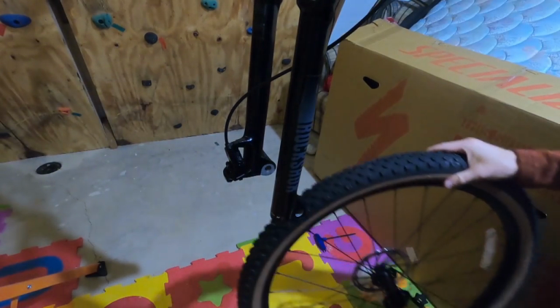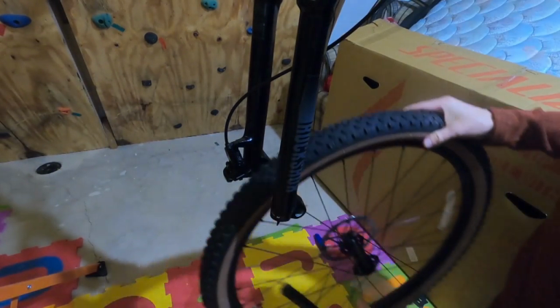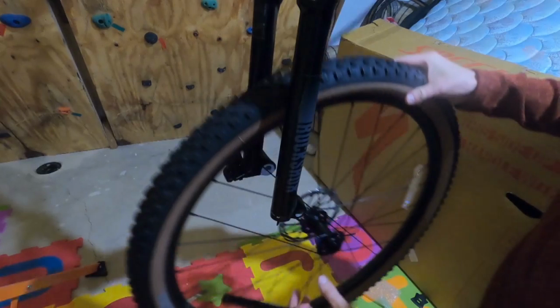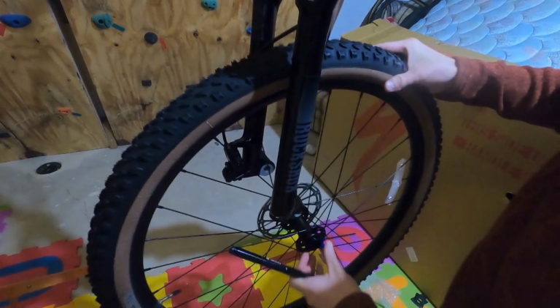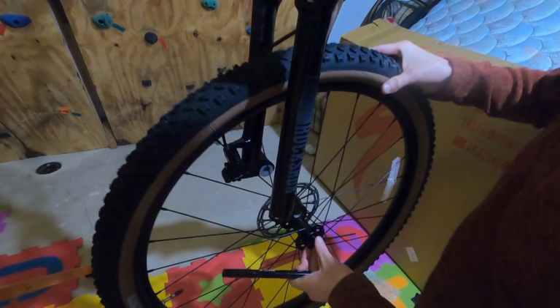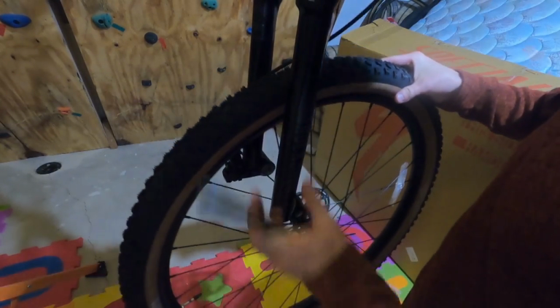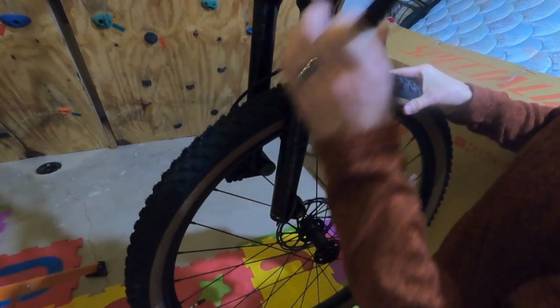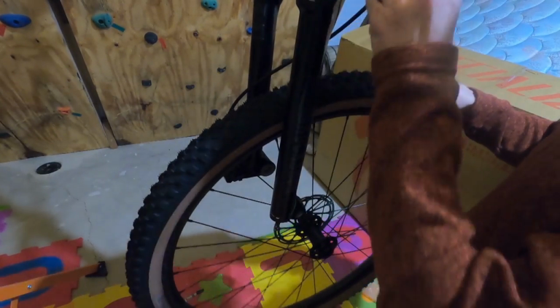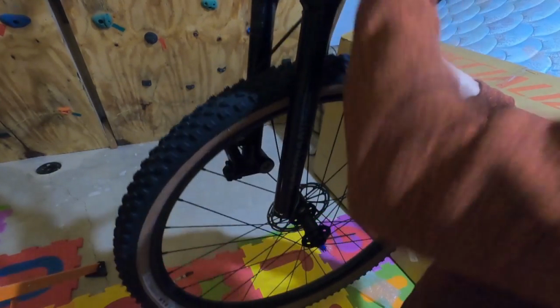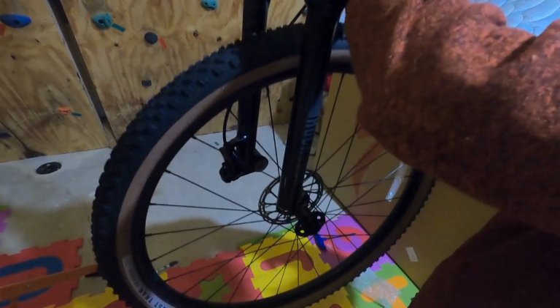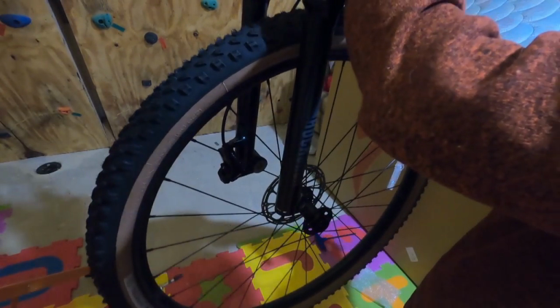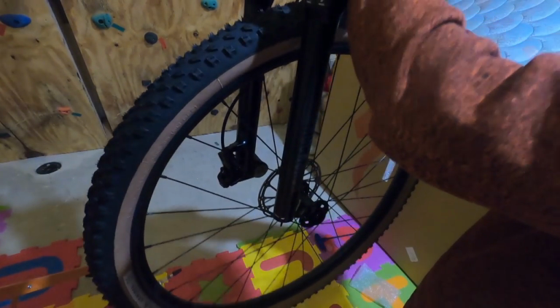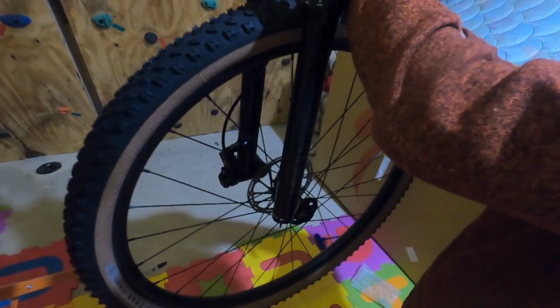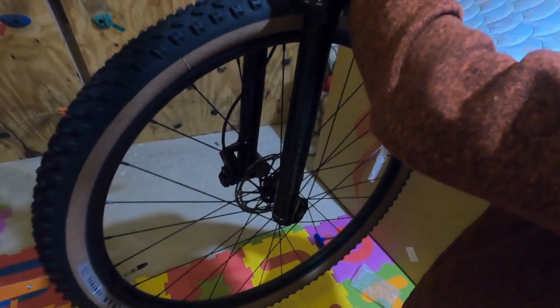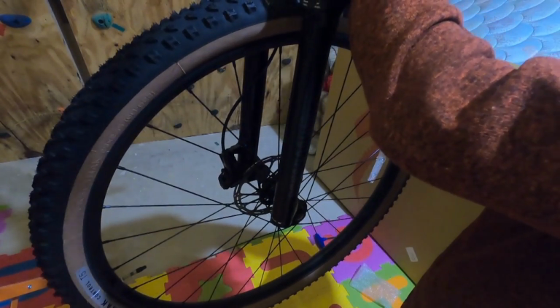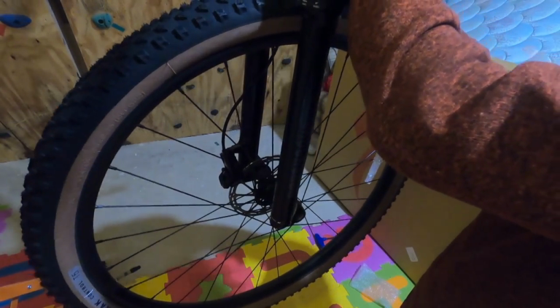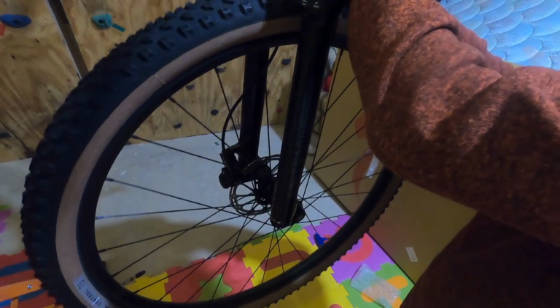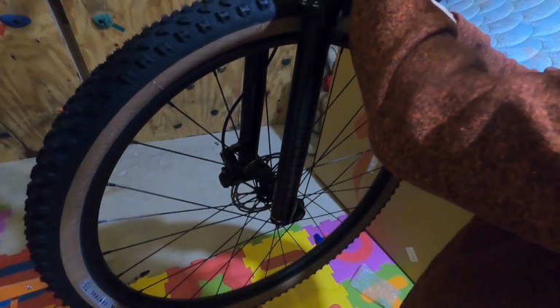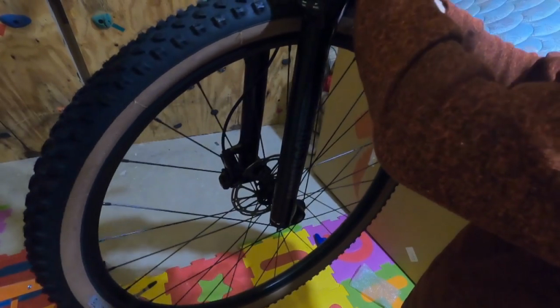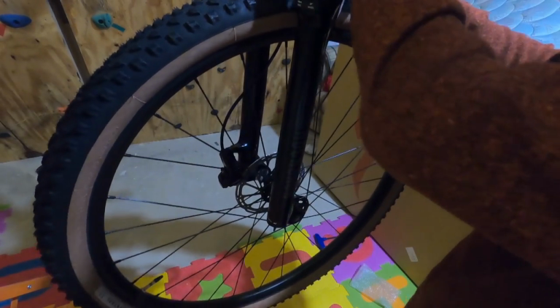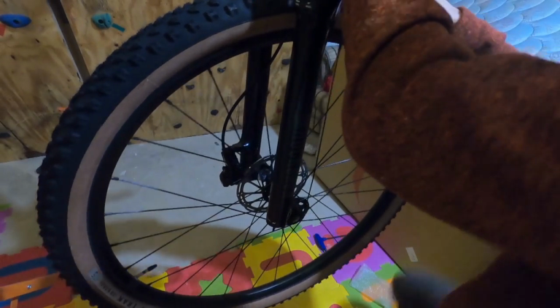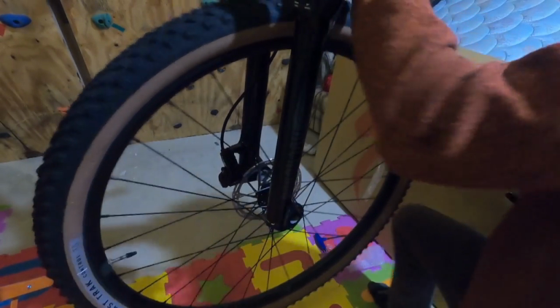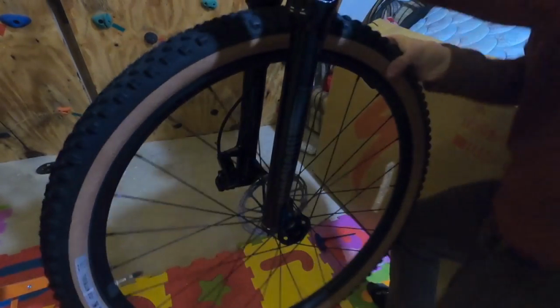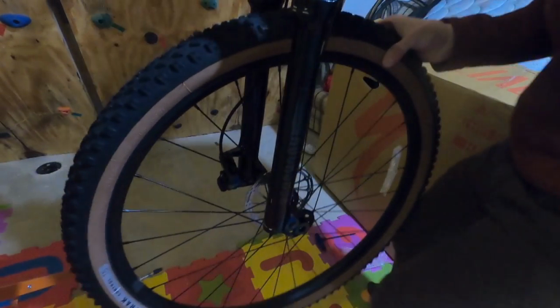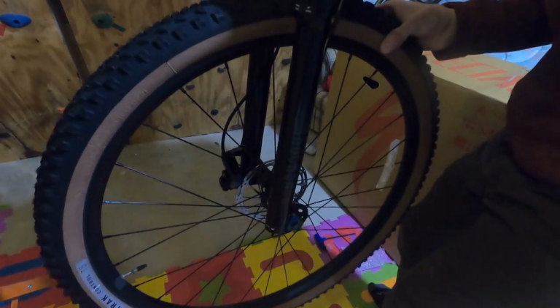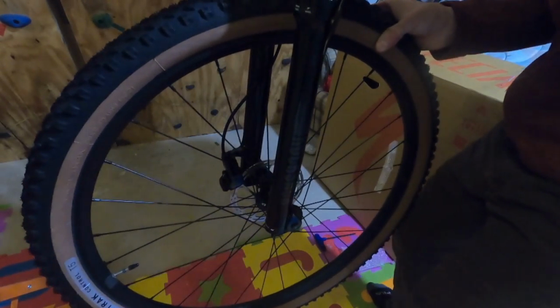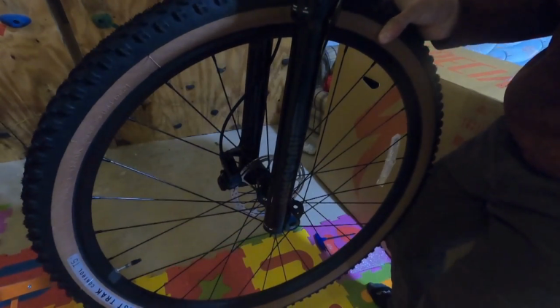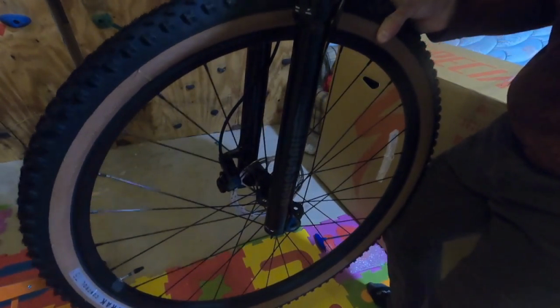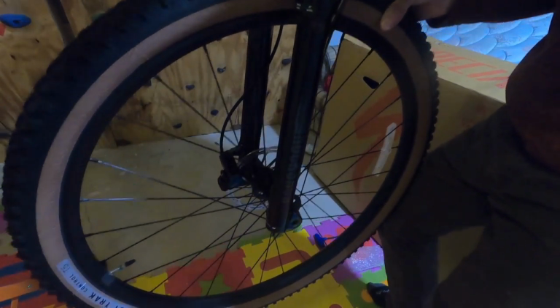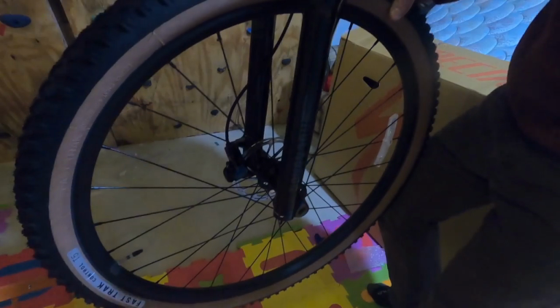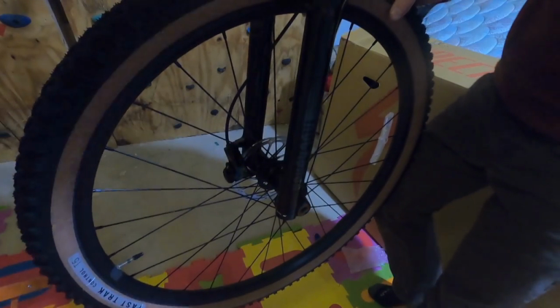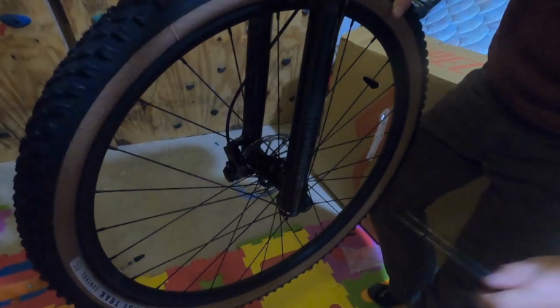I know I'm putting my front tire on backwards, but it came out of the box like this, and I'm going to be installing tubeless on it after this video anyway. So just ignore that it's on backwards.